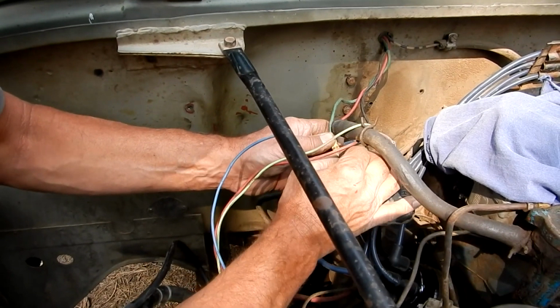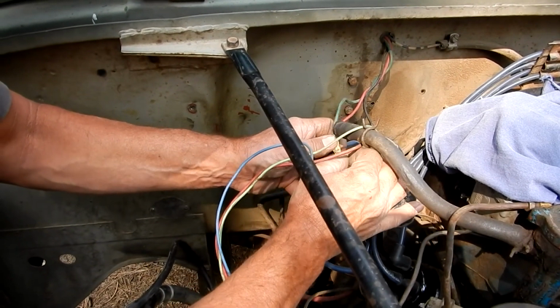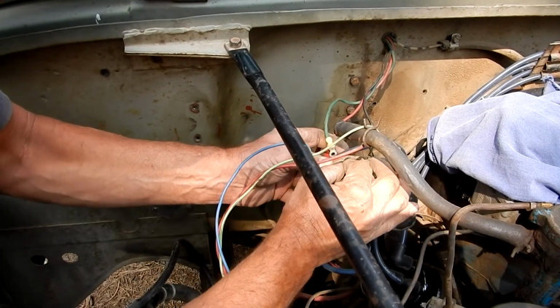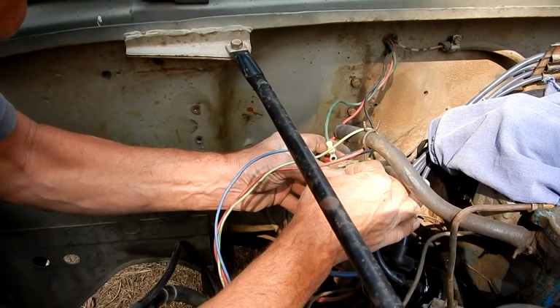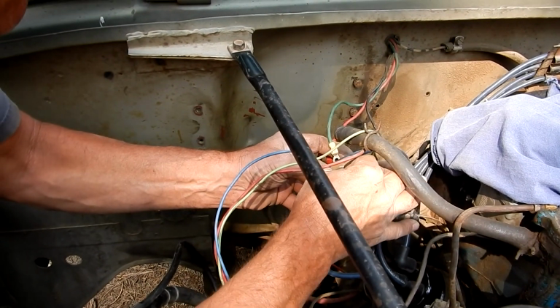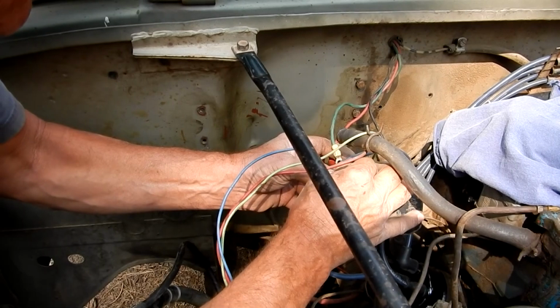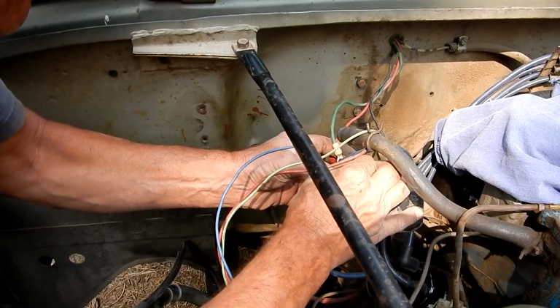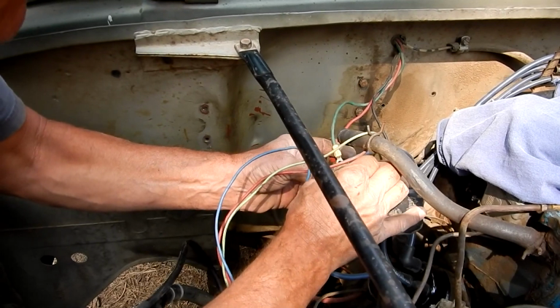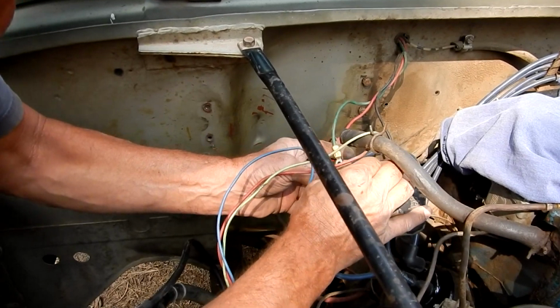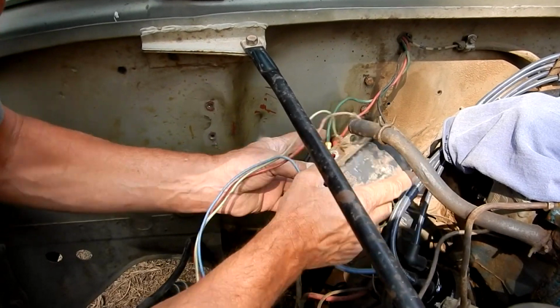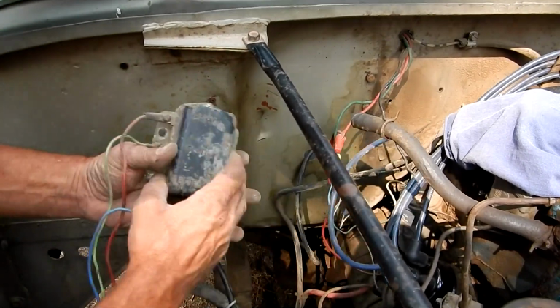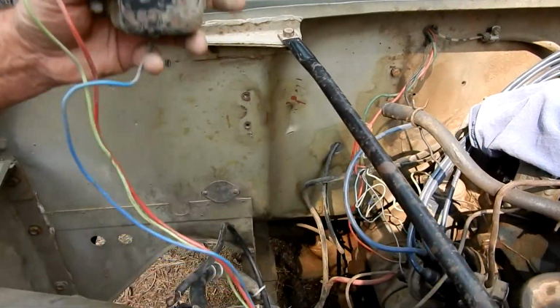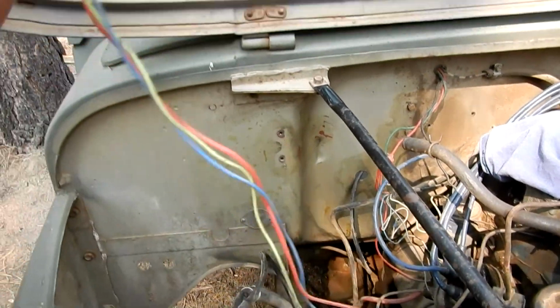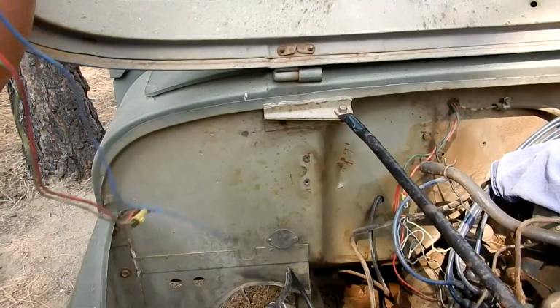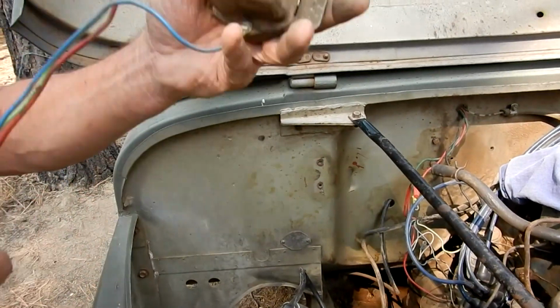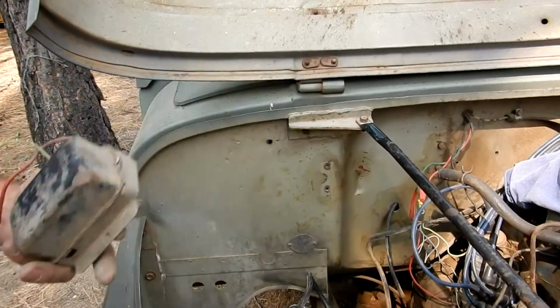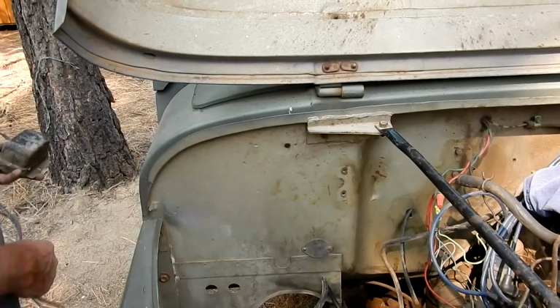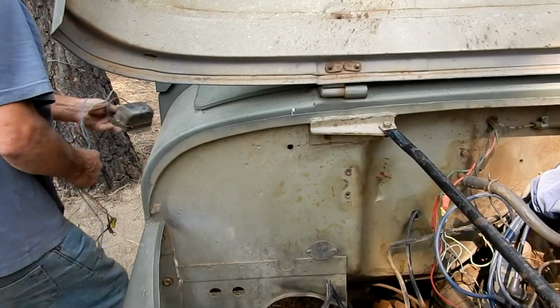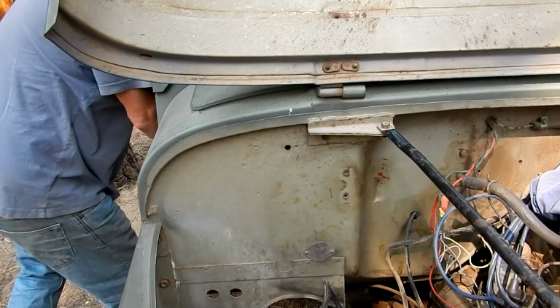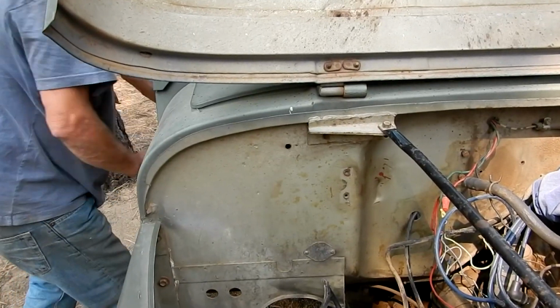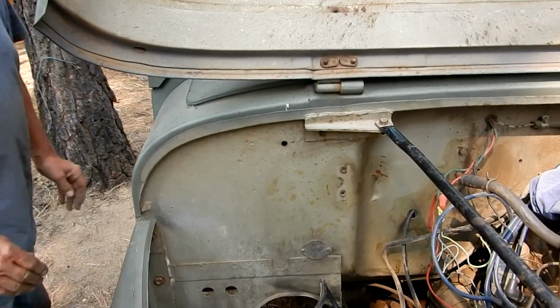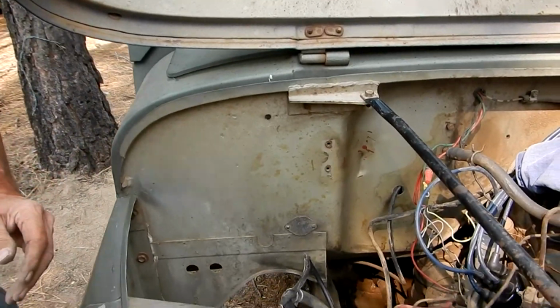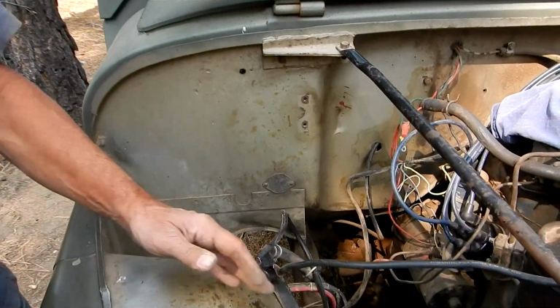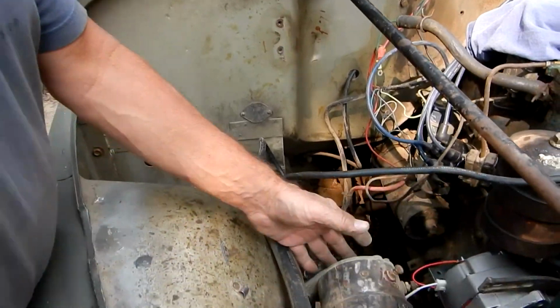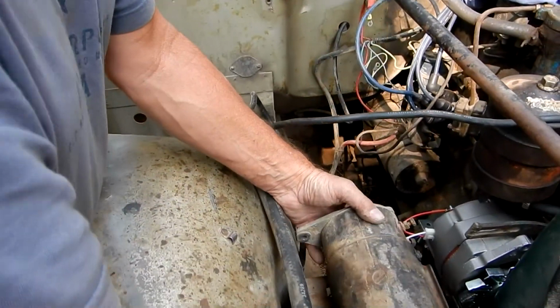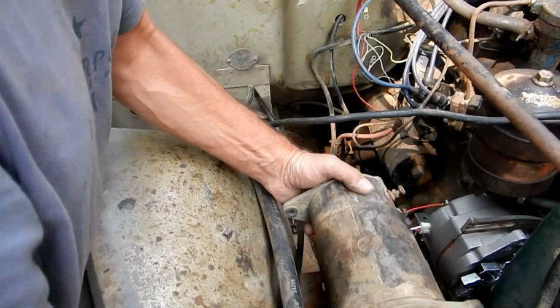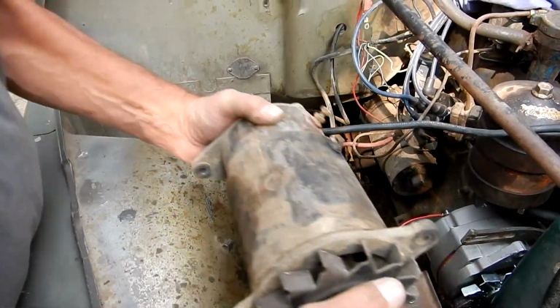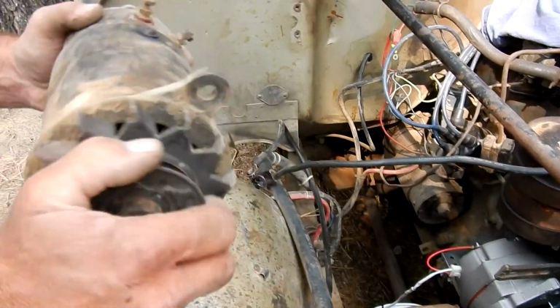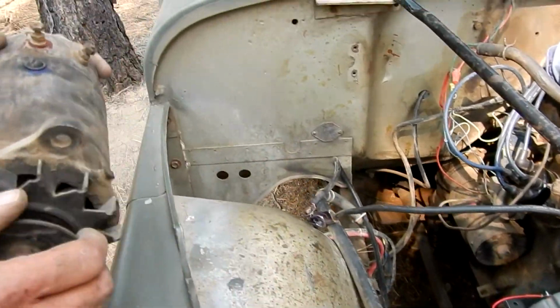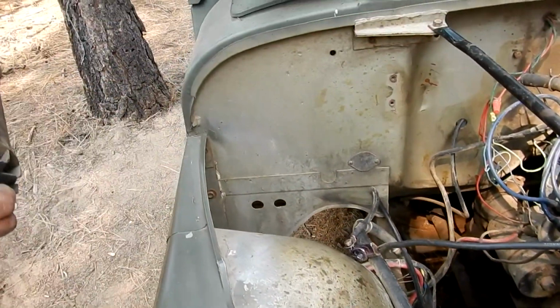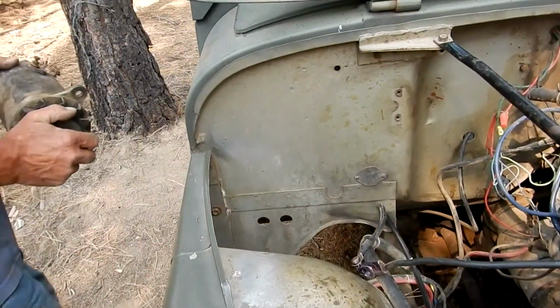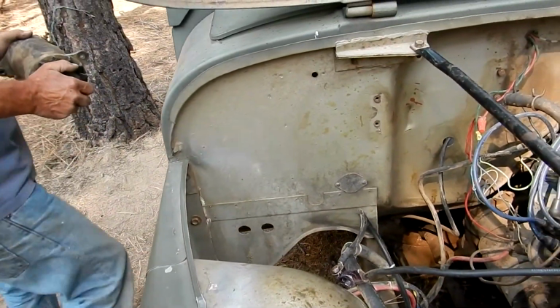We don't need the regulator anymore — the new alternator has an internal regulator, so this is no longer necessary. The generator is no longer necessary either. It's a heavy old thing but it still works, so it's worth some money. If you do this conversion, don't get rid of your generator.